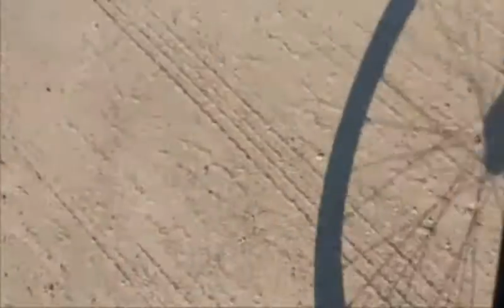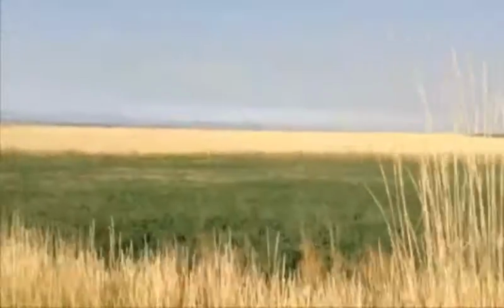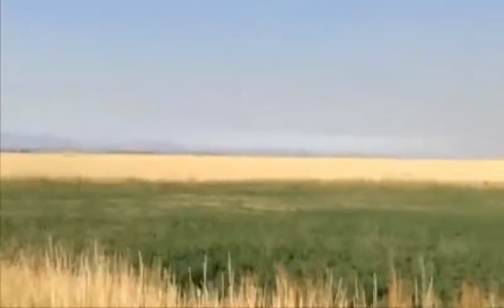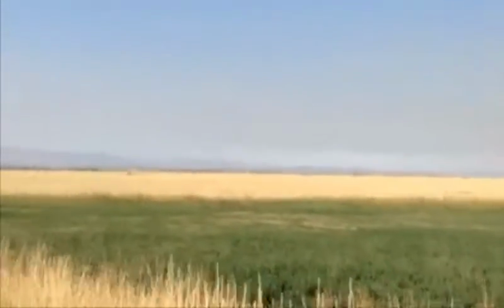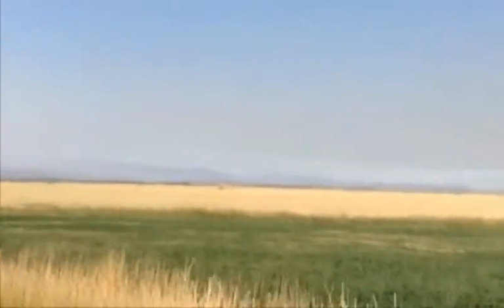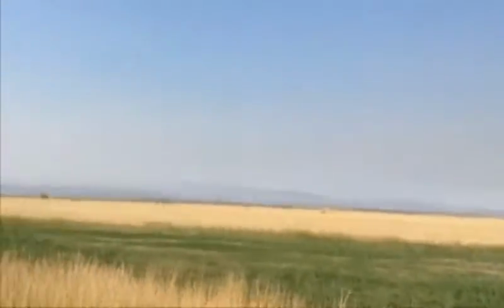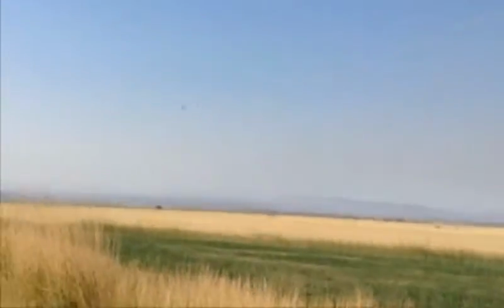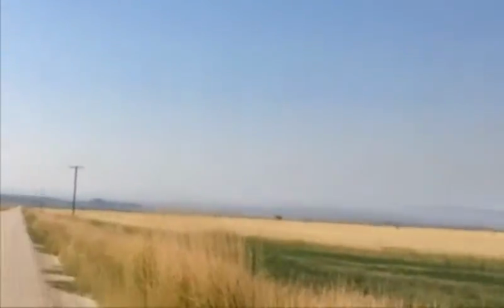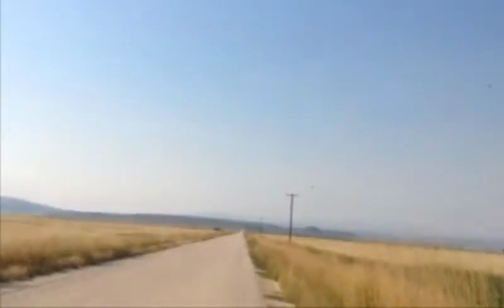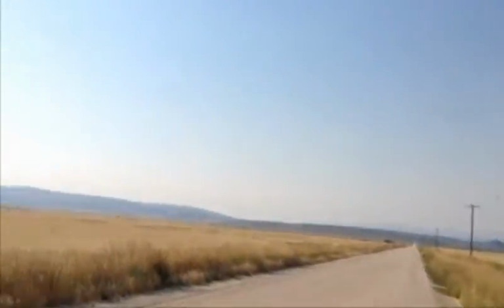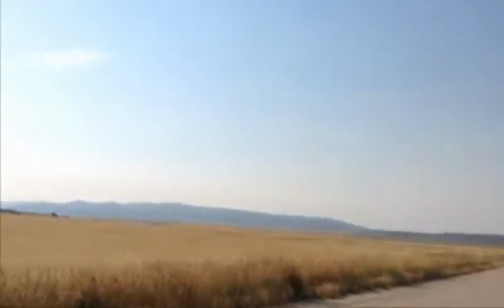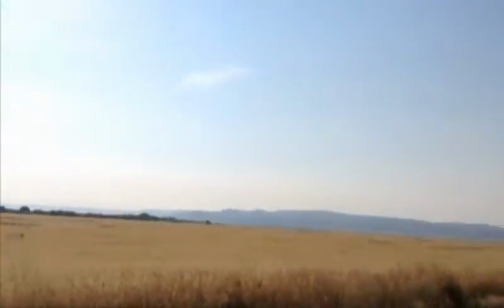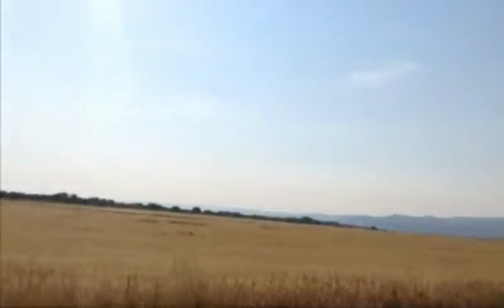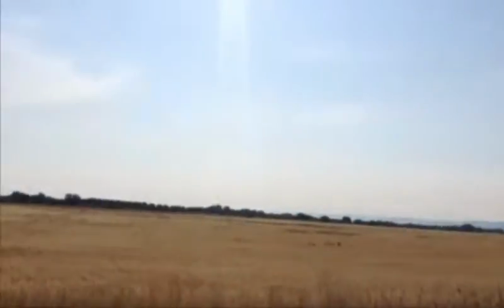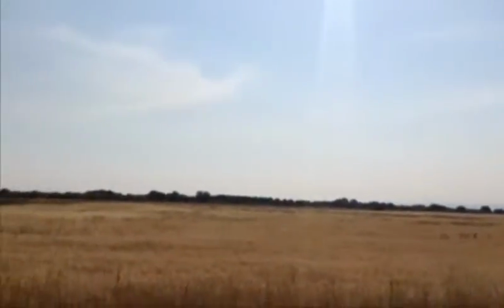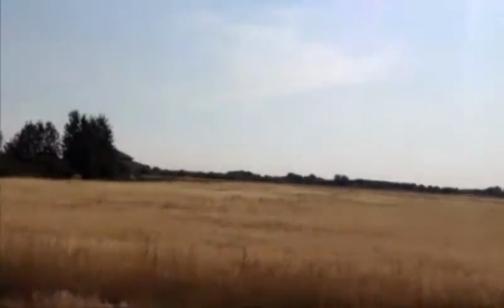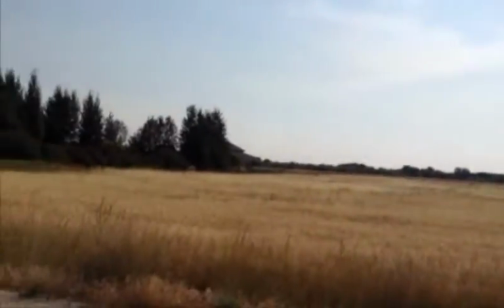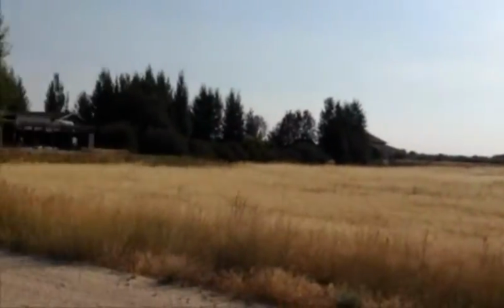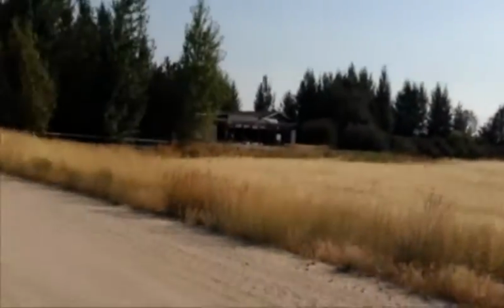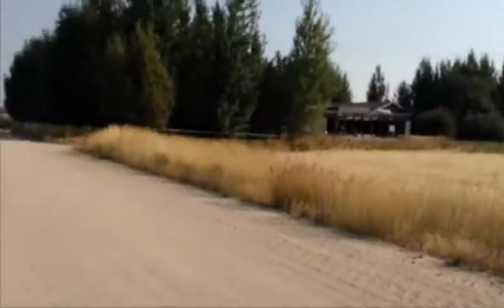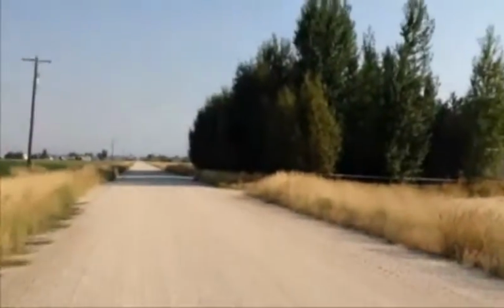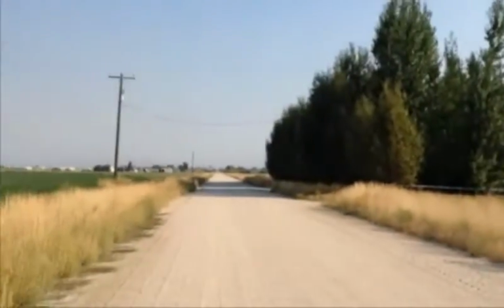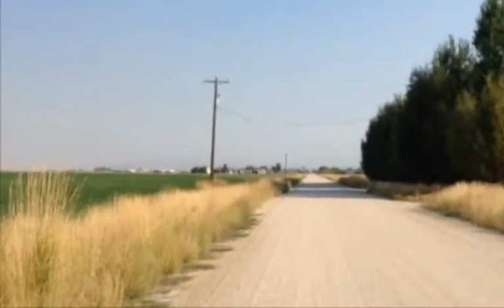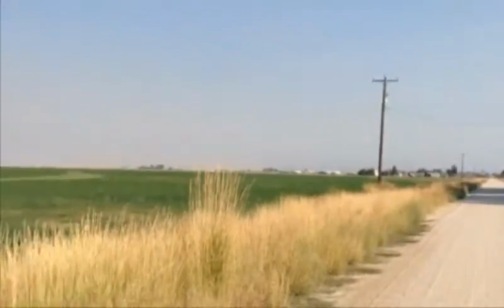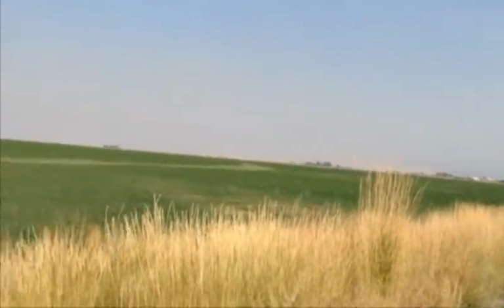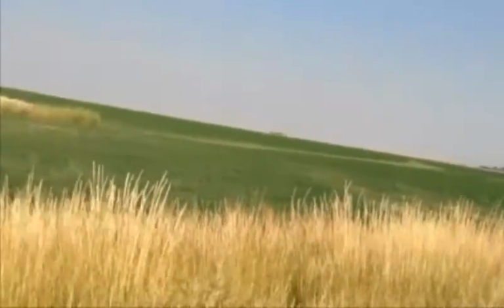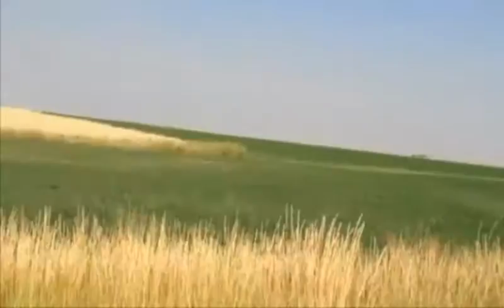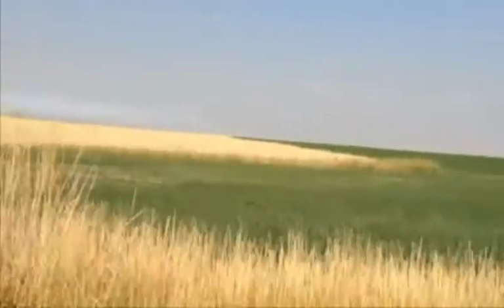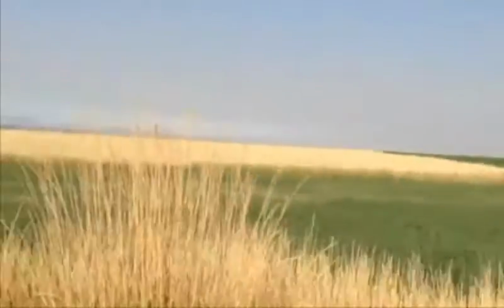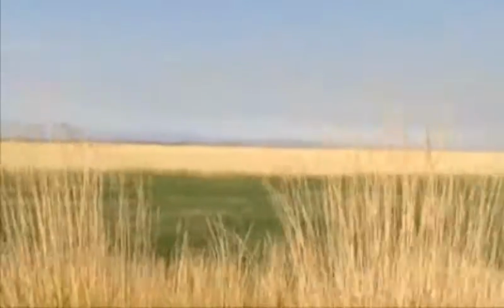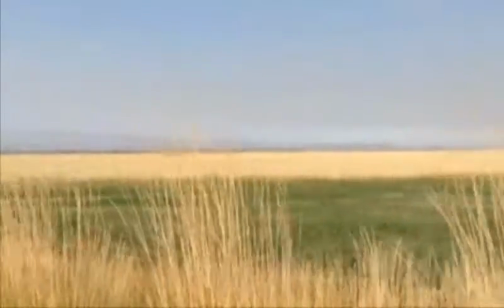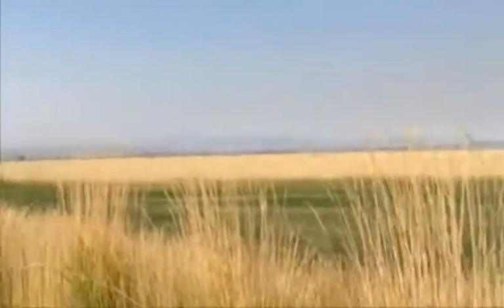Just so gorgeous out here. I really think it's neat. I'd kind of rather see woods, but a nice open prairie that's quiet is pretty cool too.